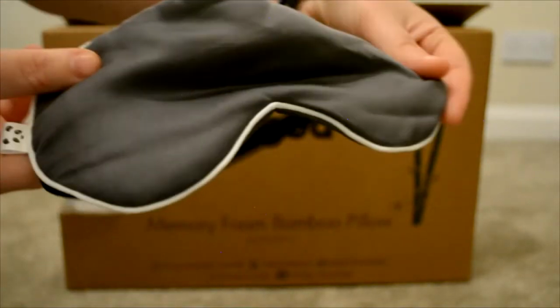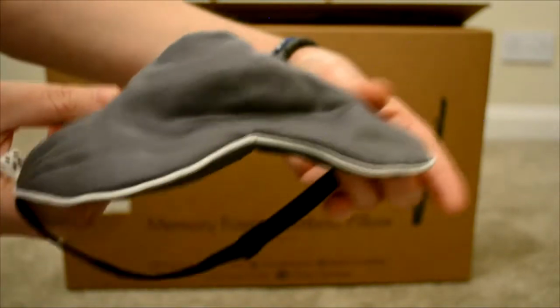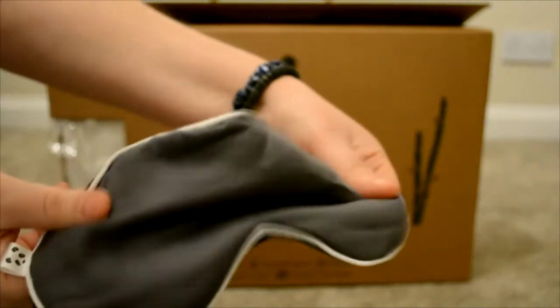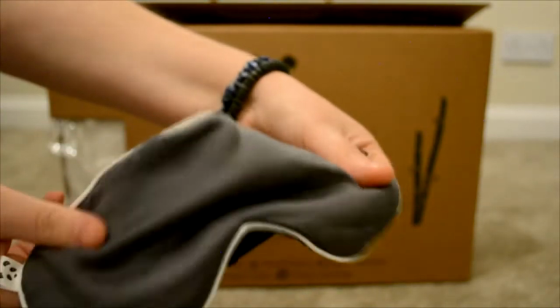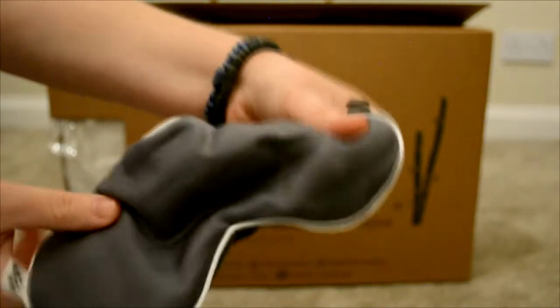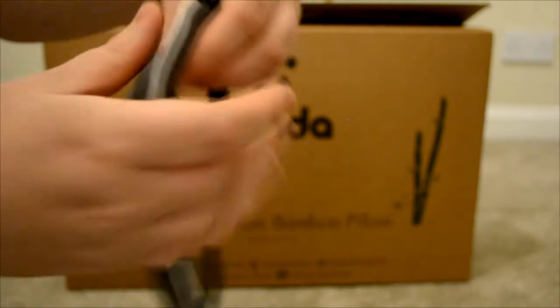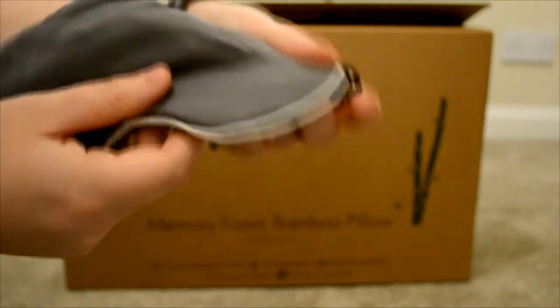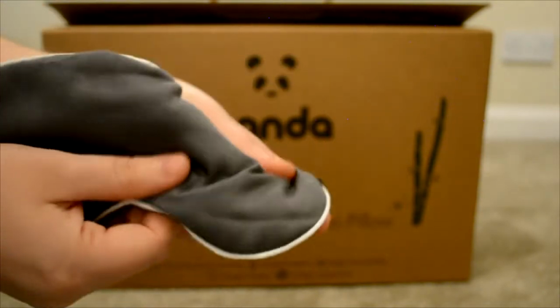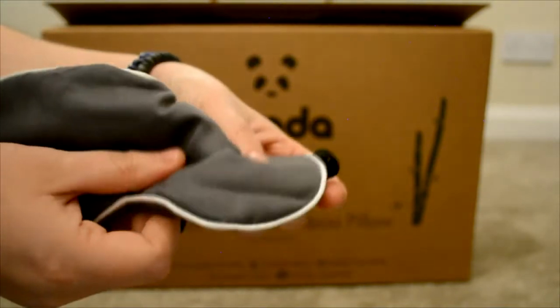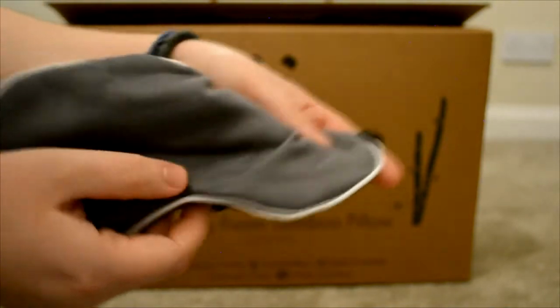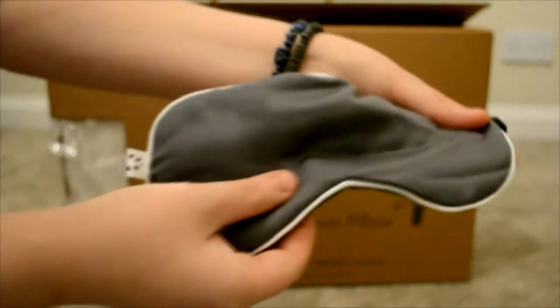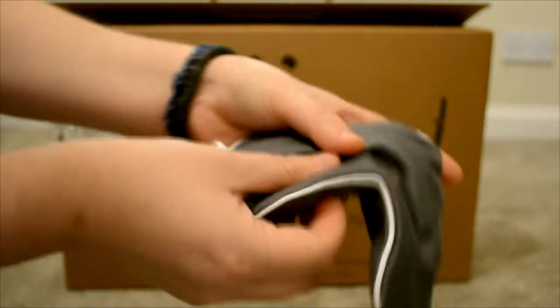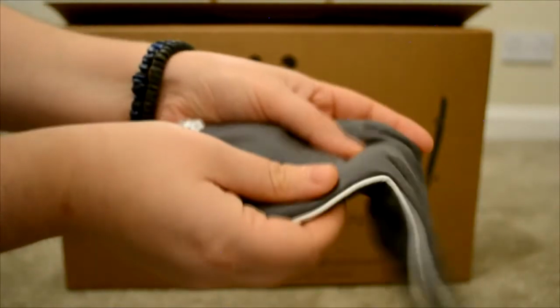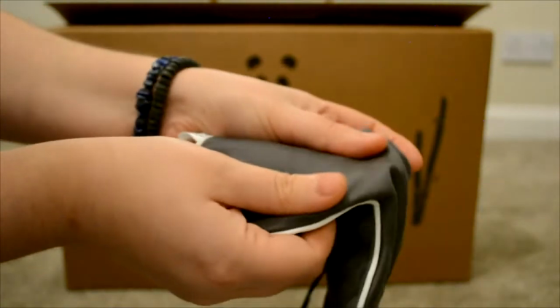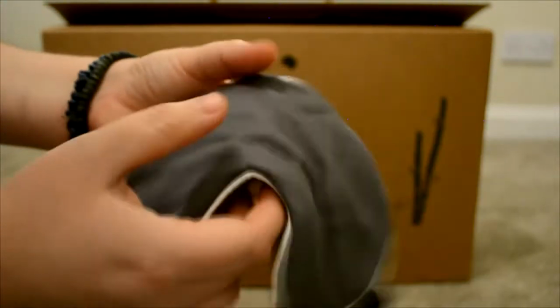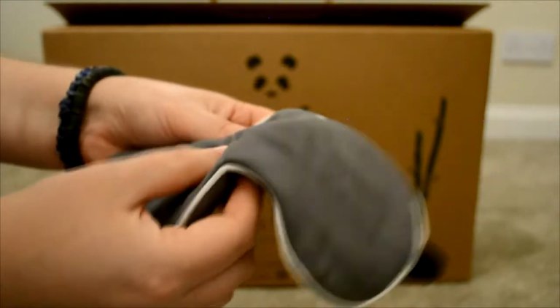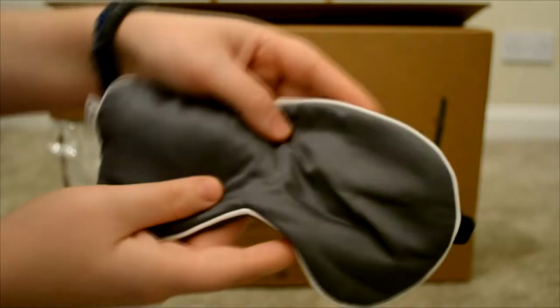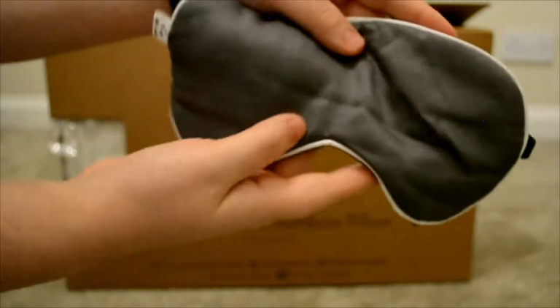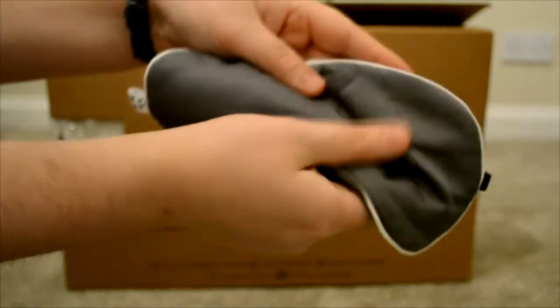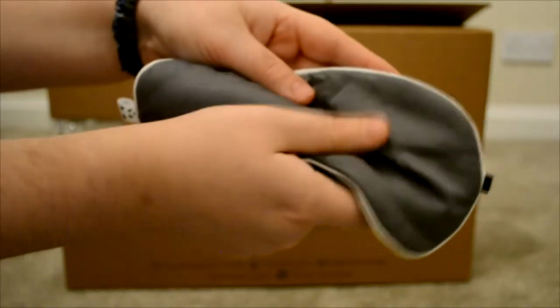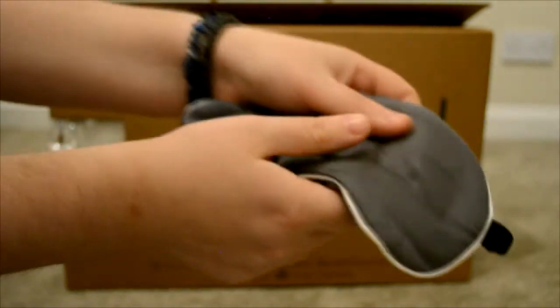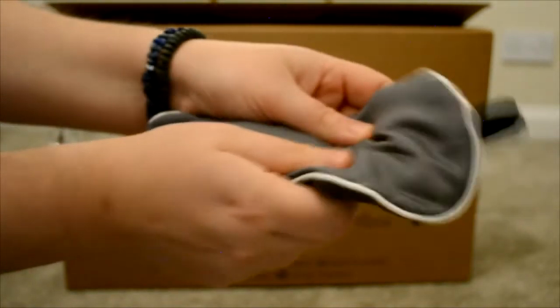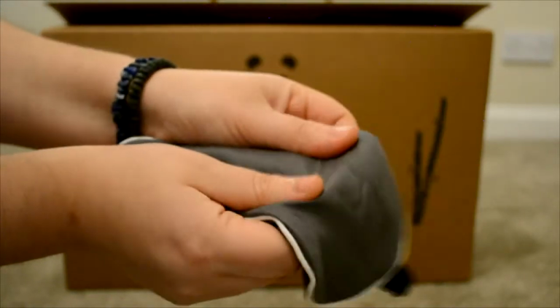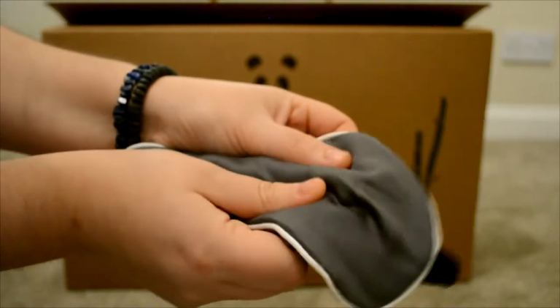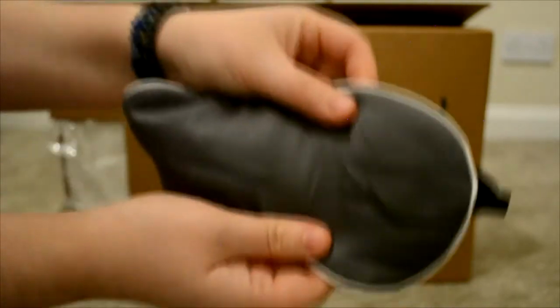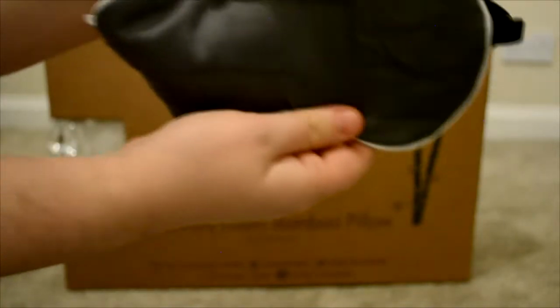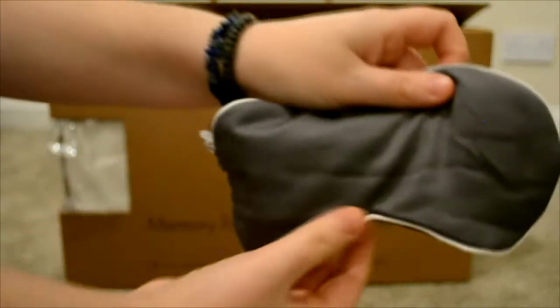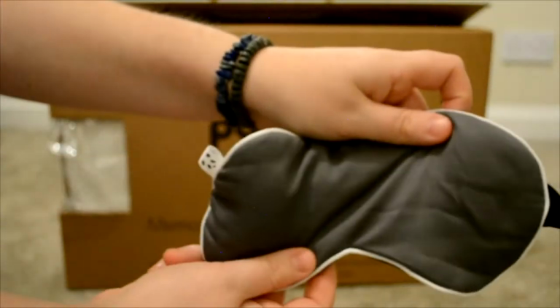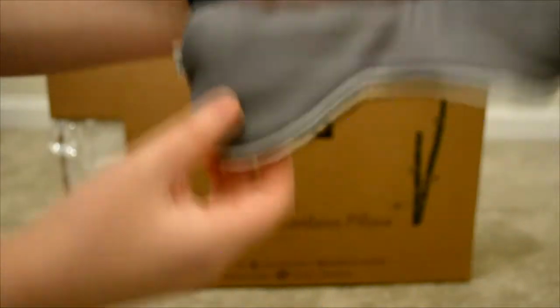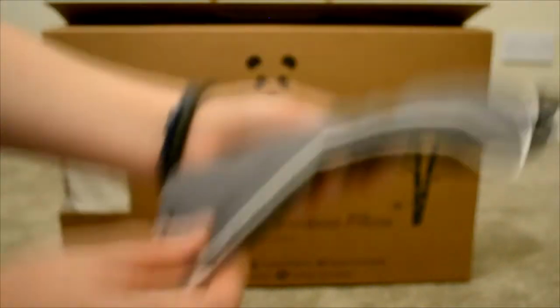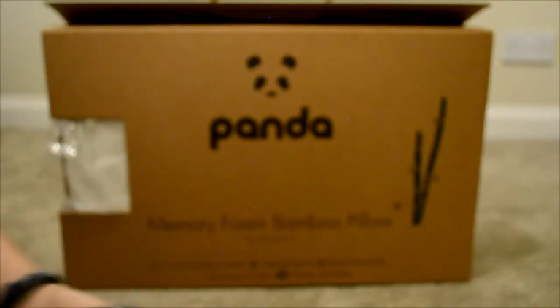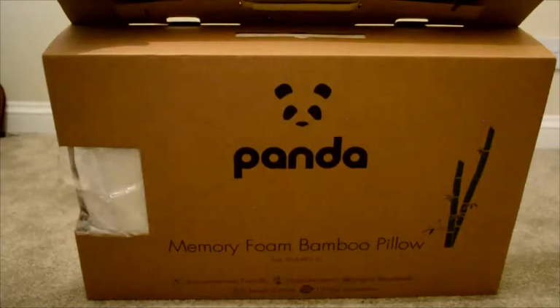The silk really complements the bamboo. They work together lovely and it feels like no light is really going to come through when I put this on. I could also feel with the strap on the back that it kind of adjusts to your head size, which is a great feature.